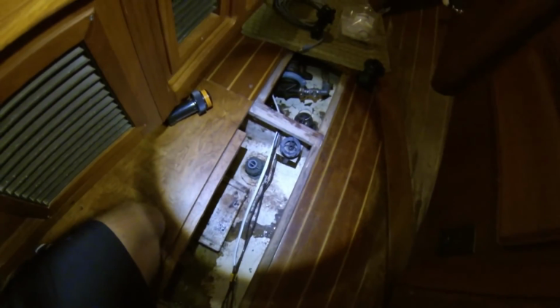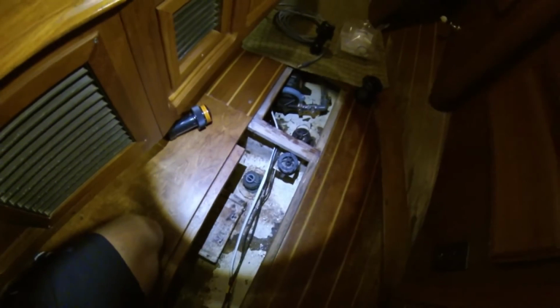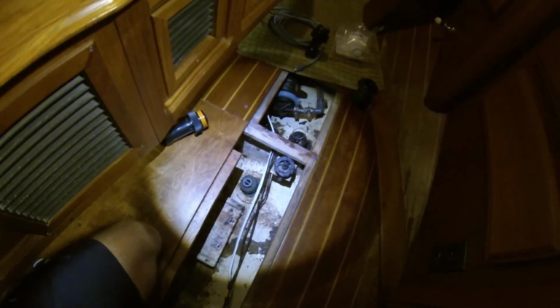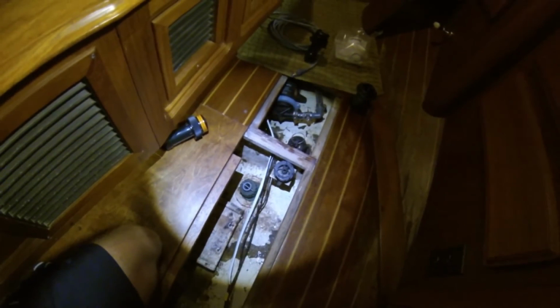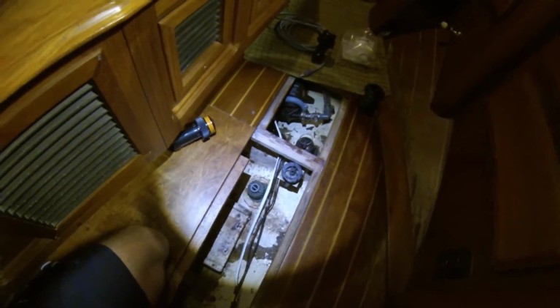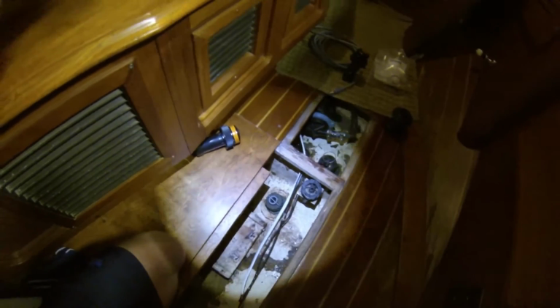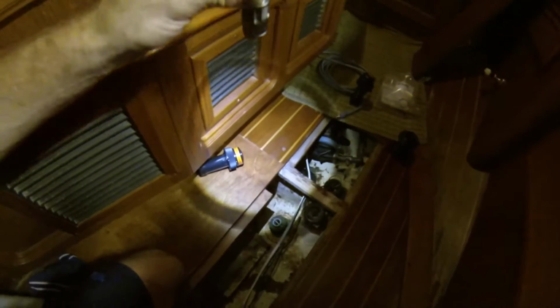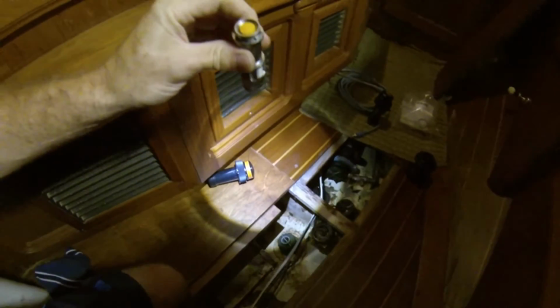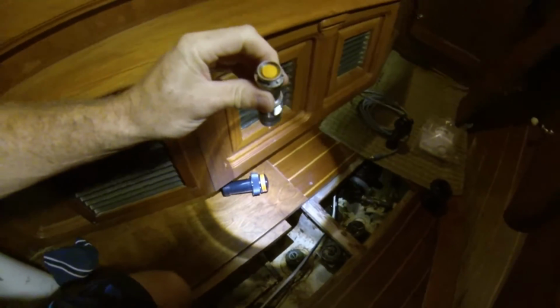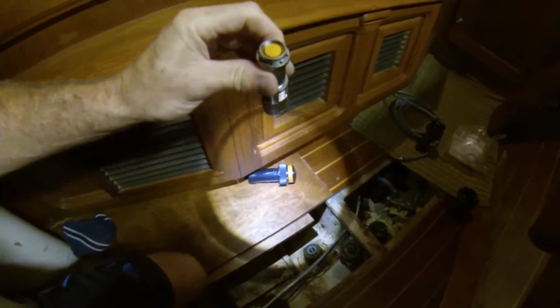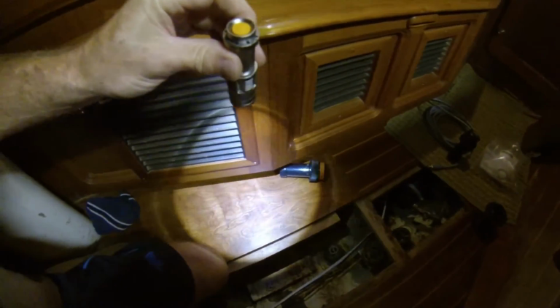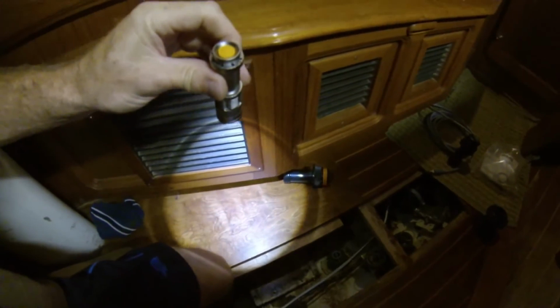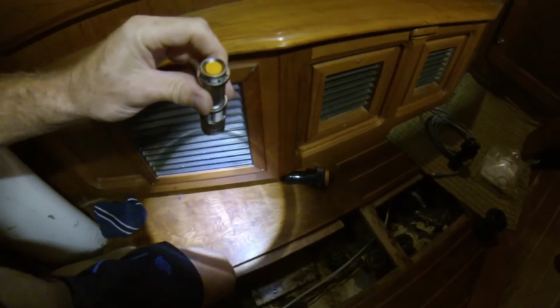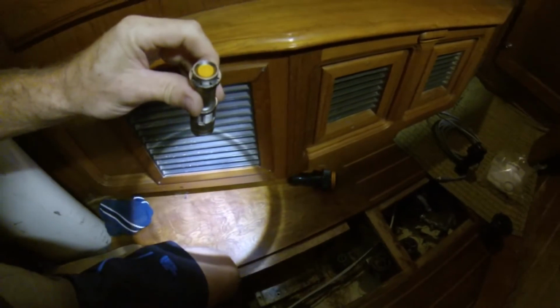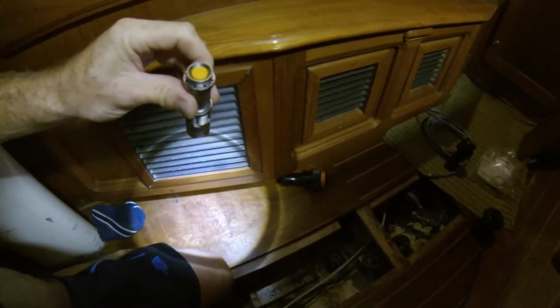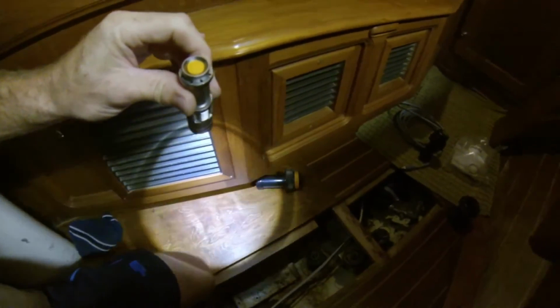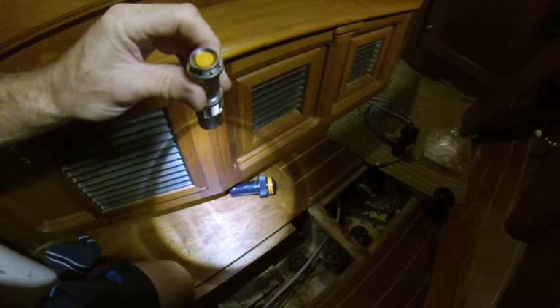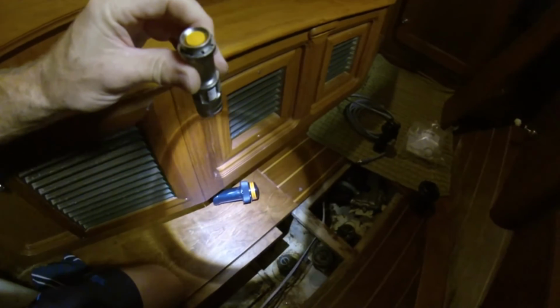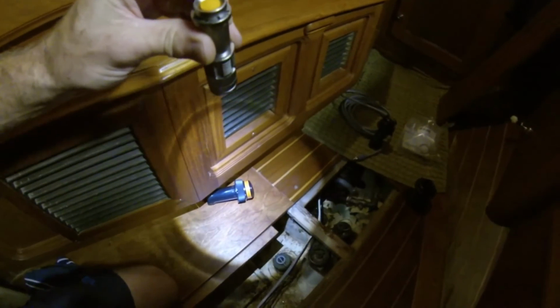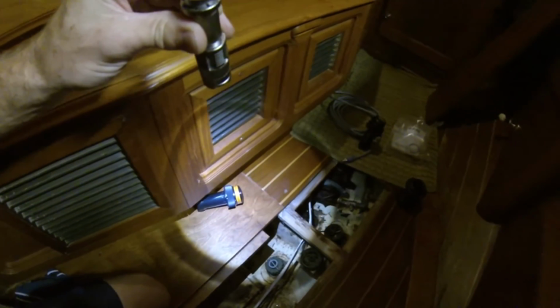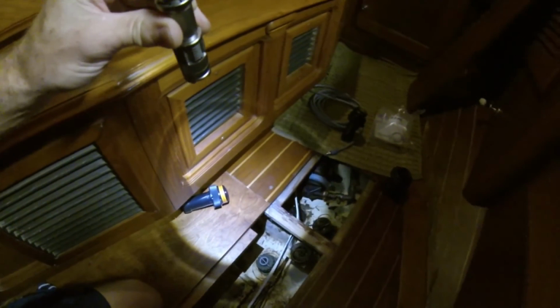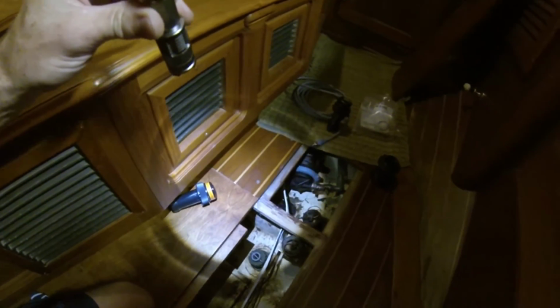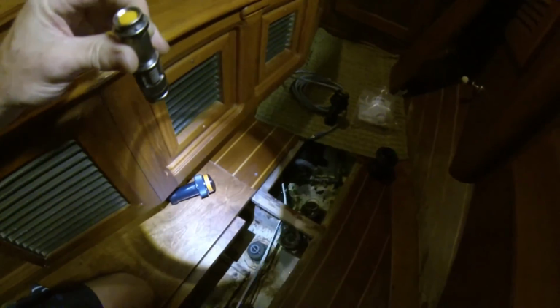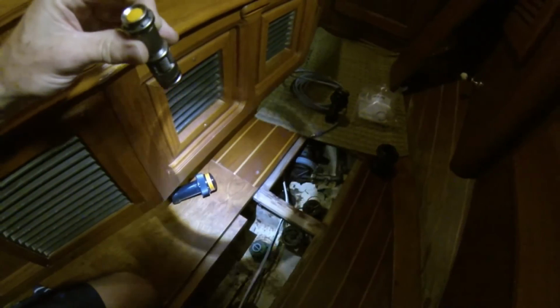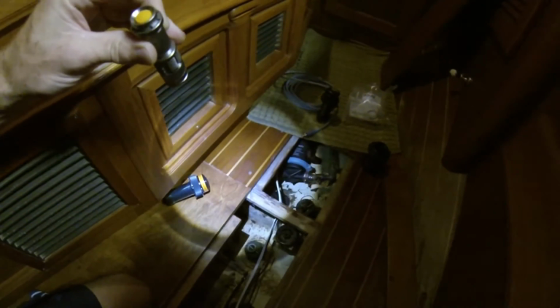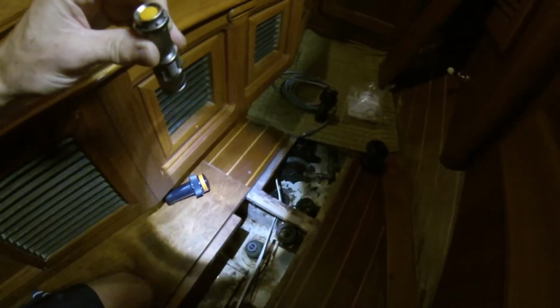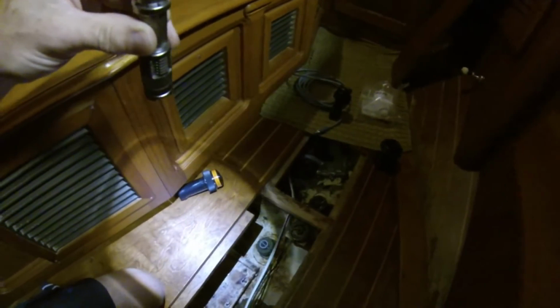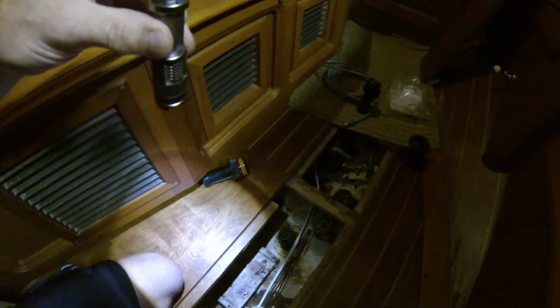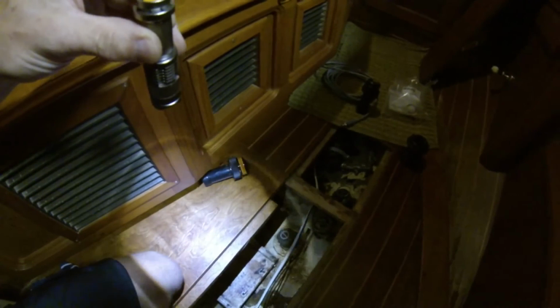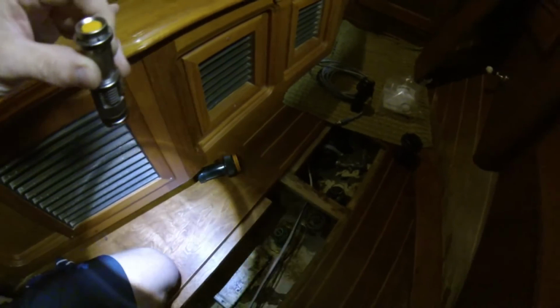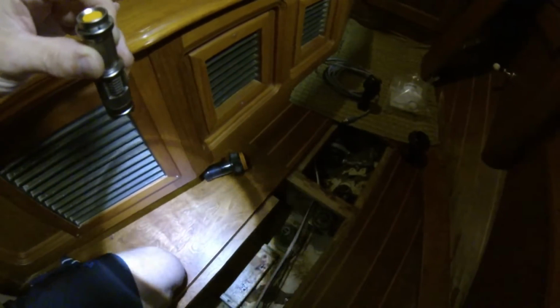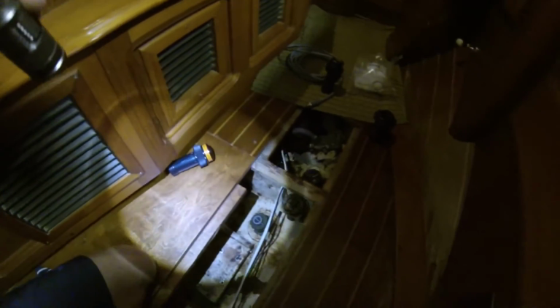Excuse the bilge — this is original paint on an '85 boat and this is something I hadn't dealt with yet. There's a difference in the sole over here. I had to replace this section; it's actually birch. I needed something temporary but I like it better than the teak and holly. I wish I could do all the sole like that — I think it kind of looks nice.